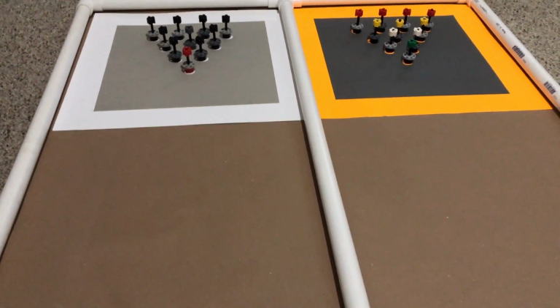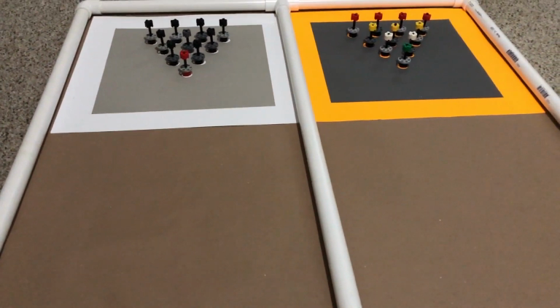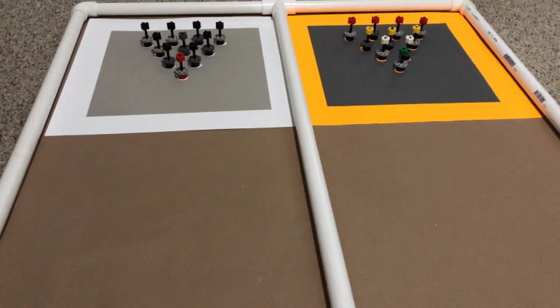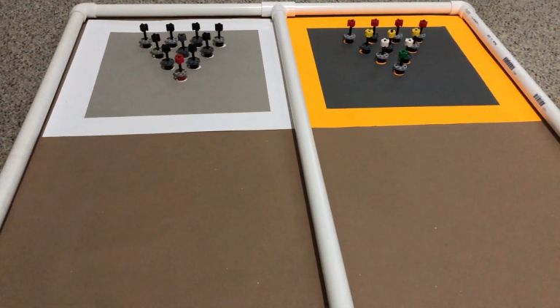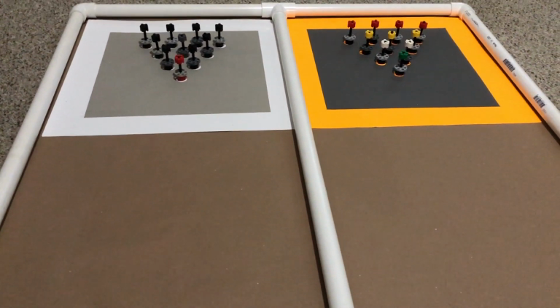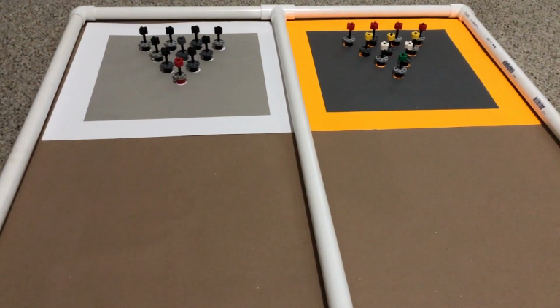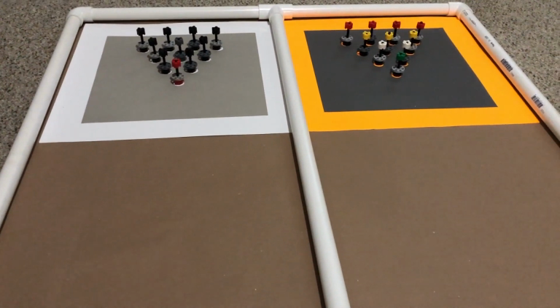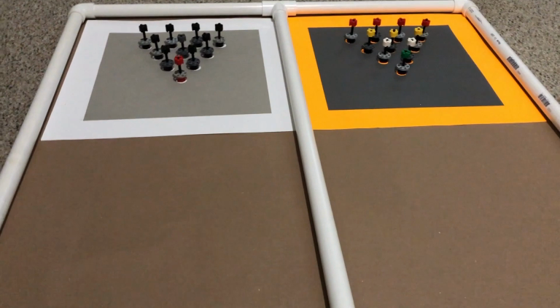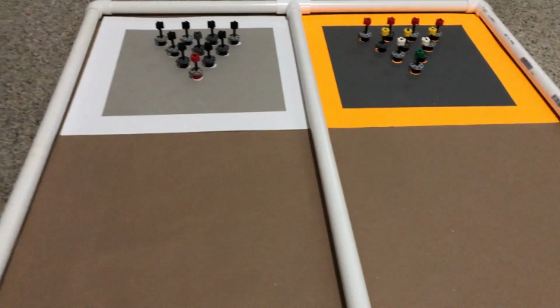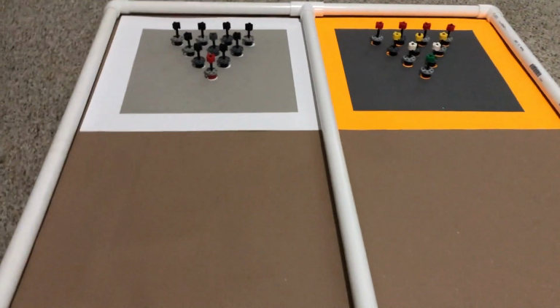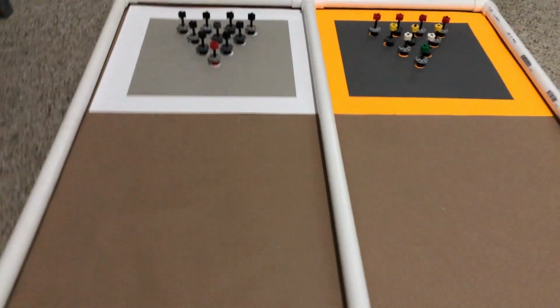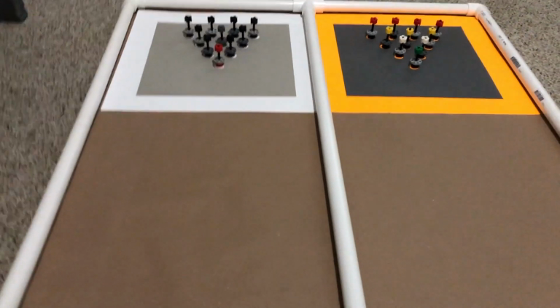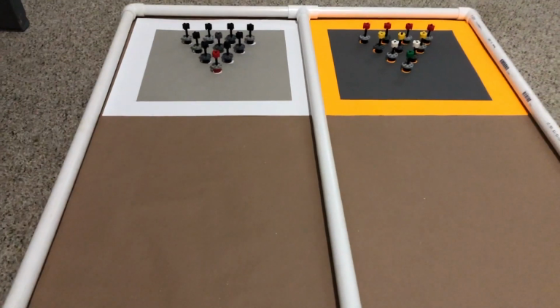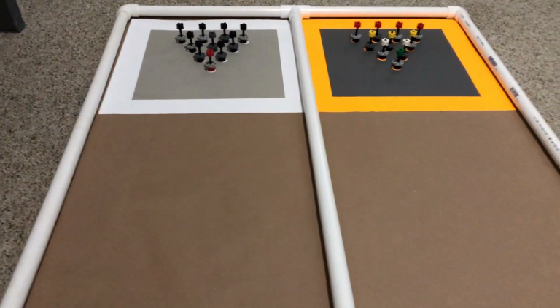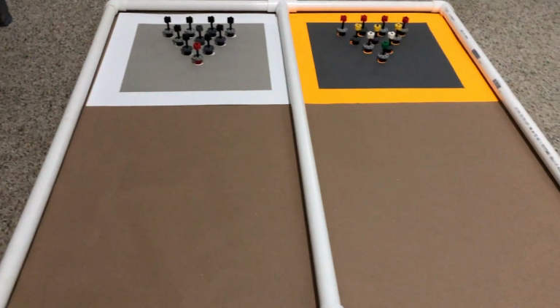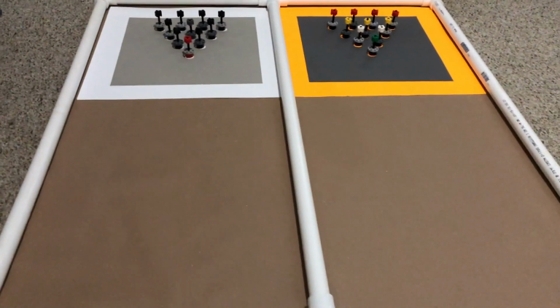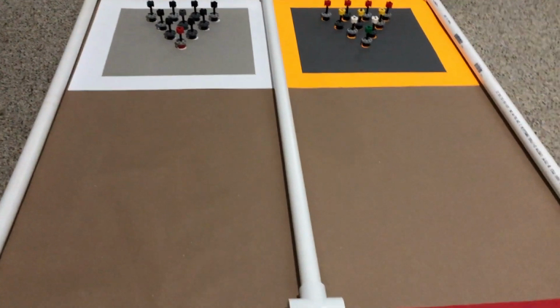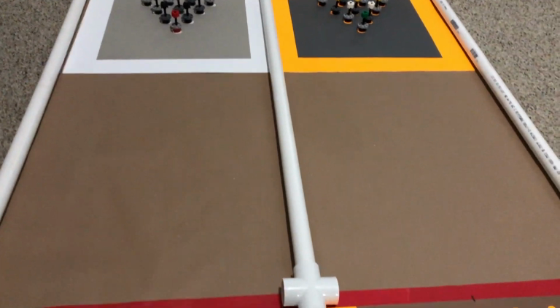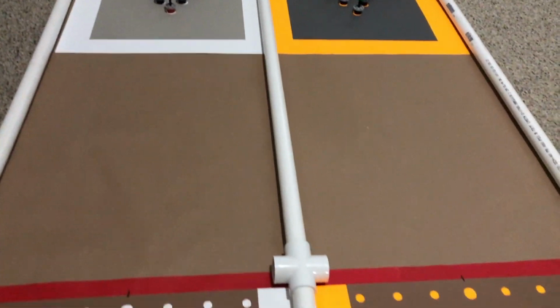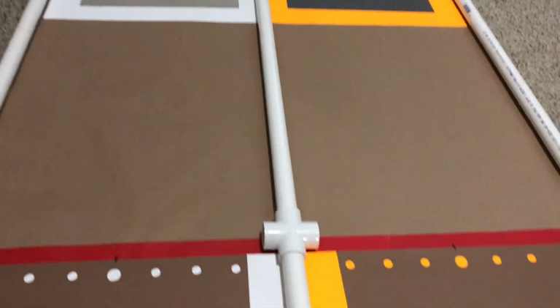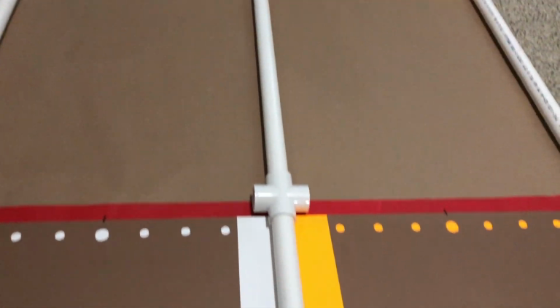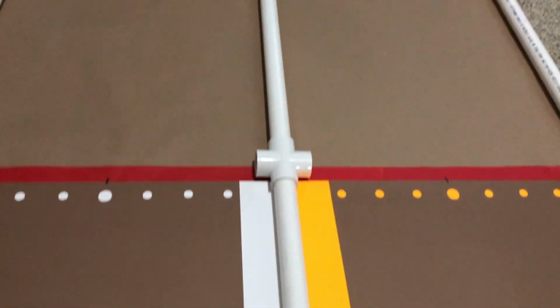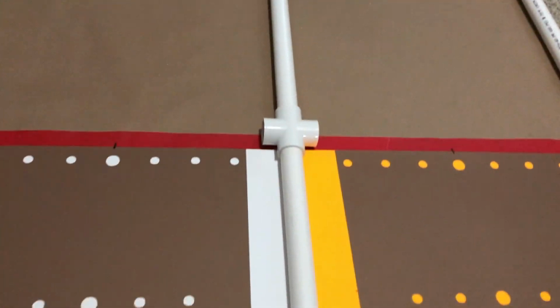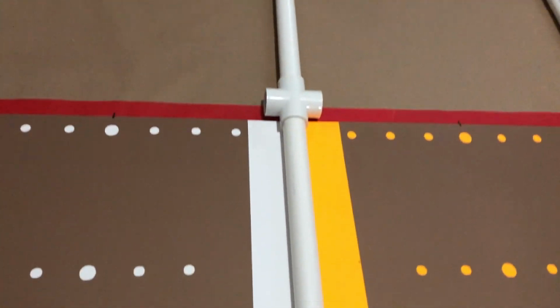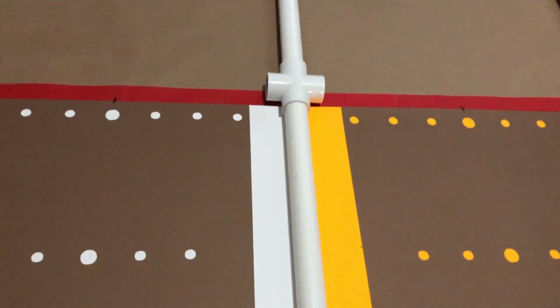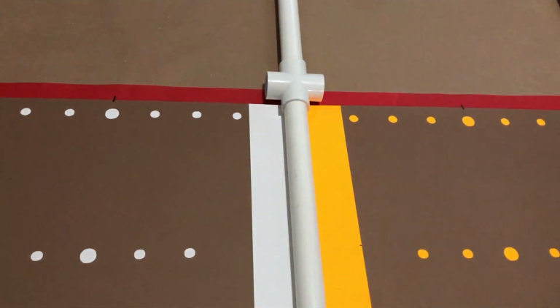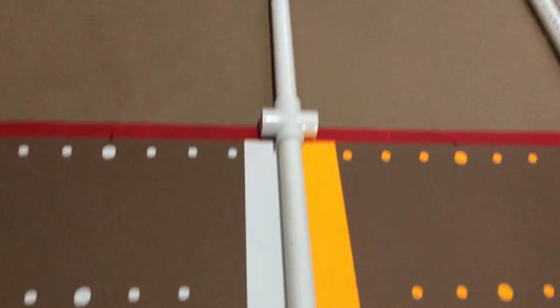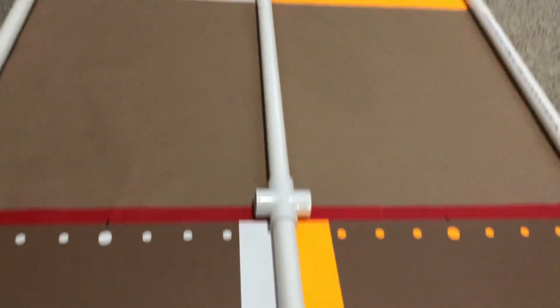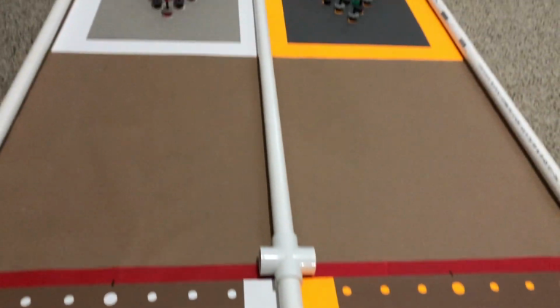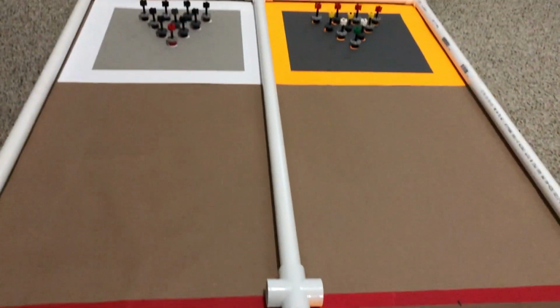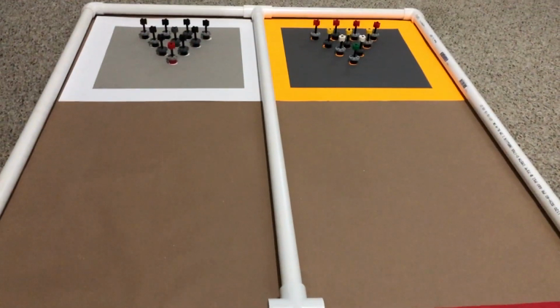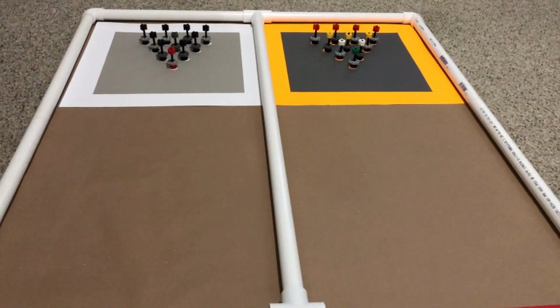All right, my friends, LEGO EV3 Mindstorms Bowling Challenge is underway. Who is going to be the first to get a strike and earn the highest score?